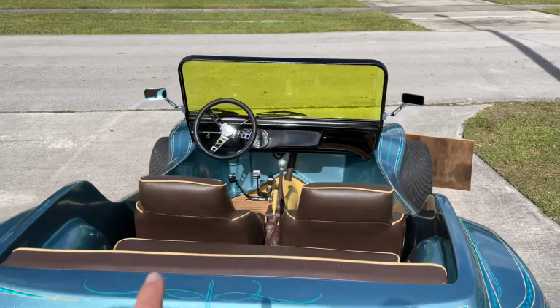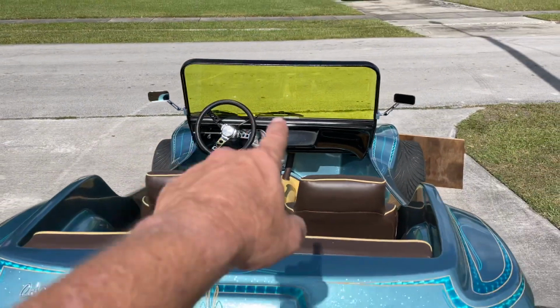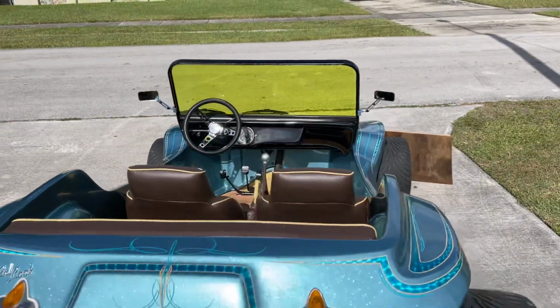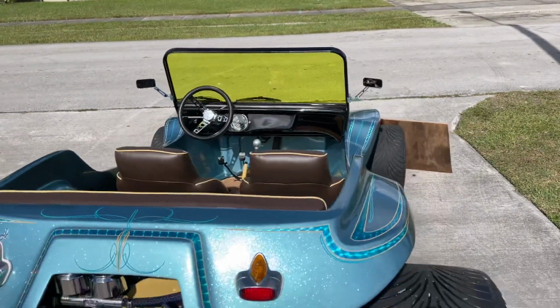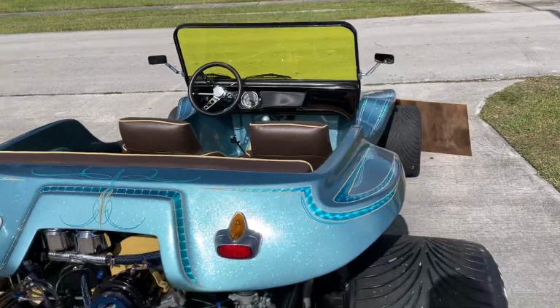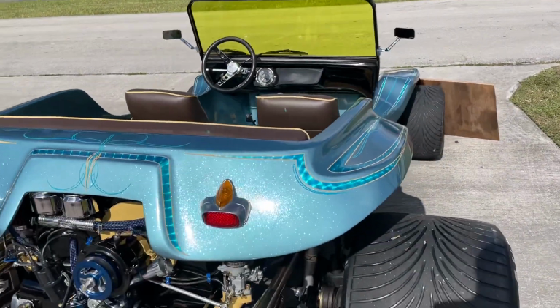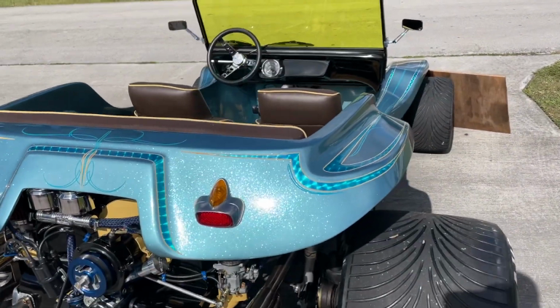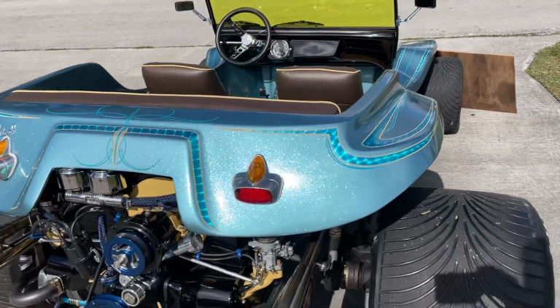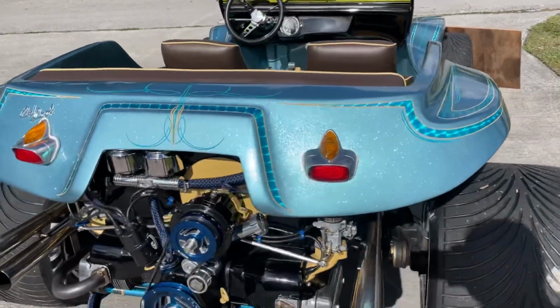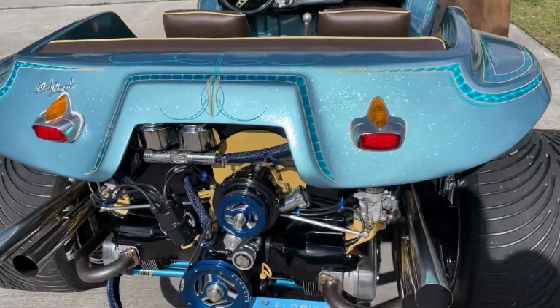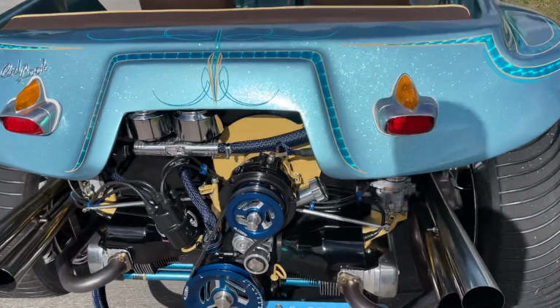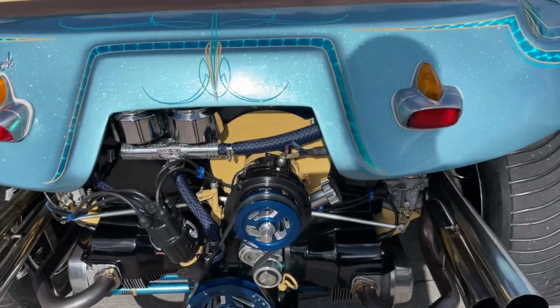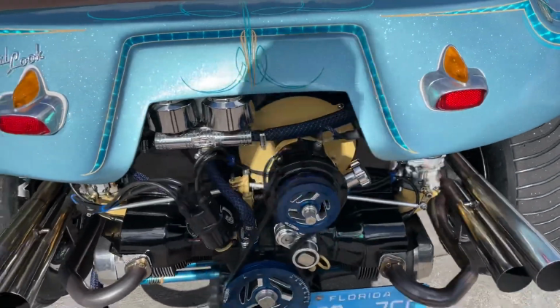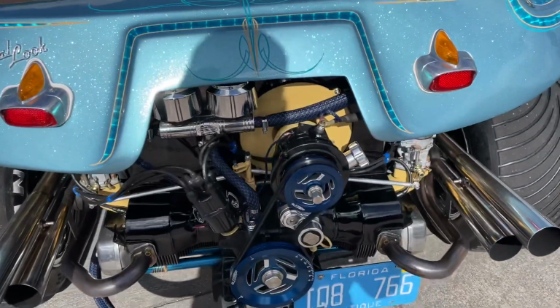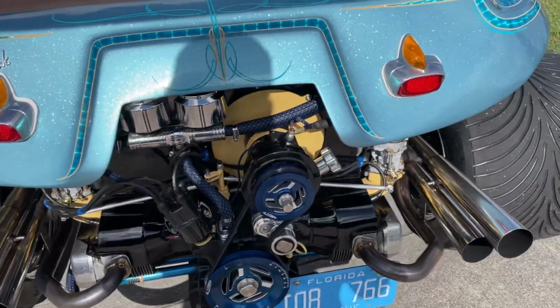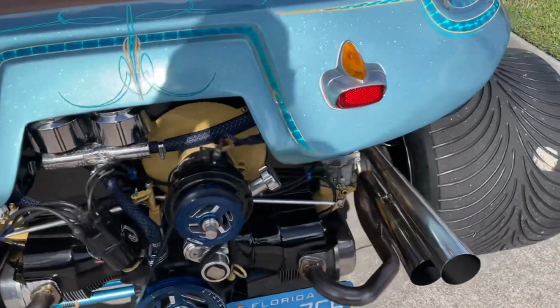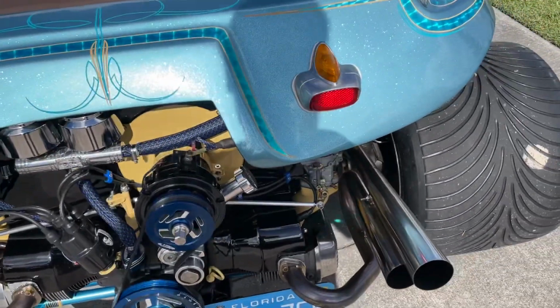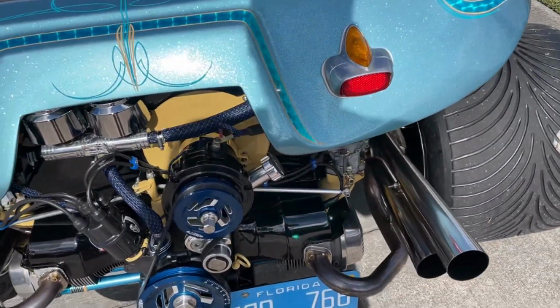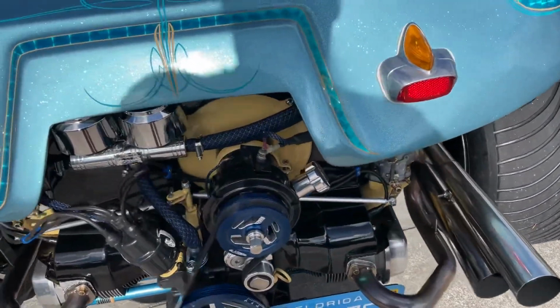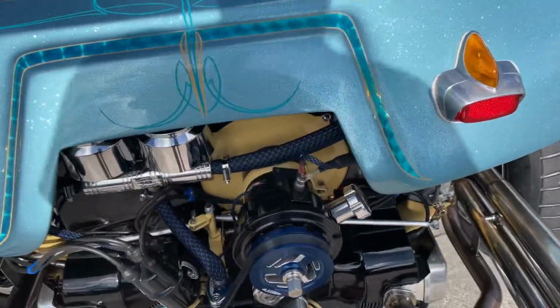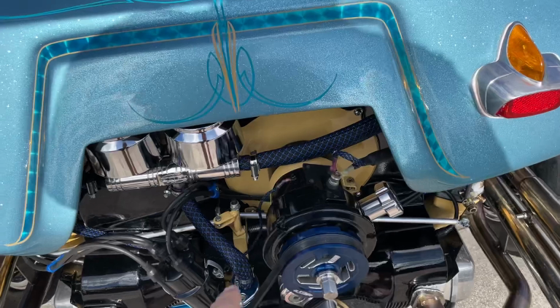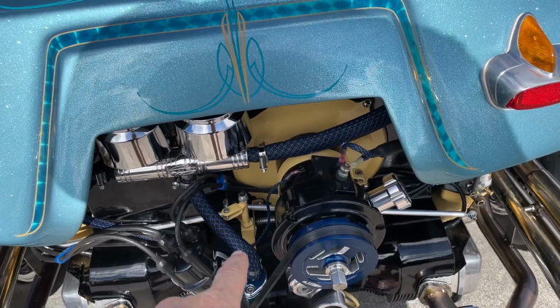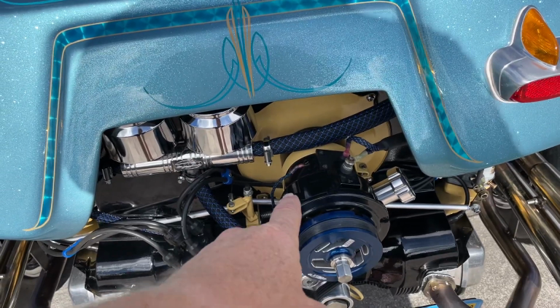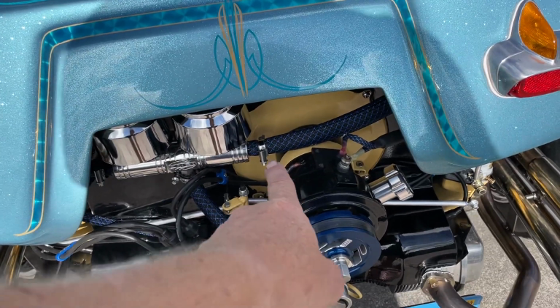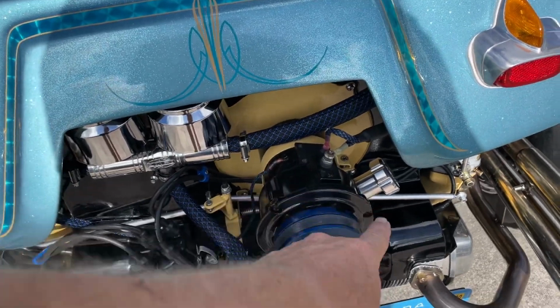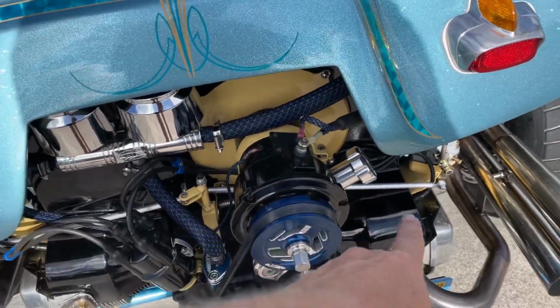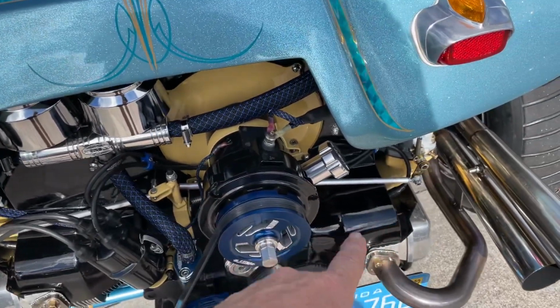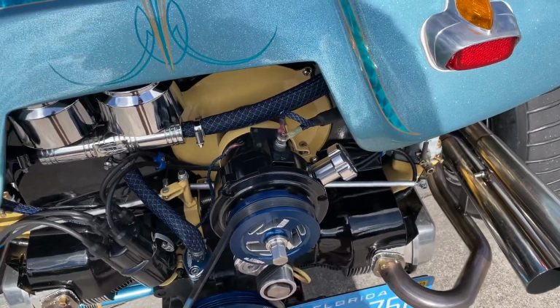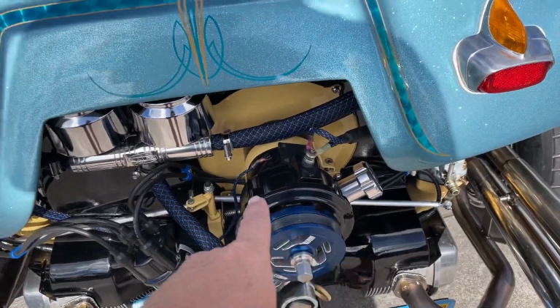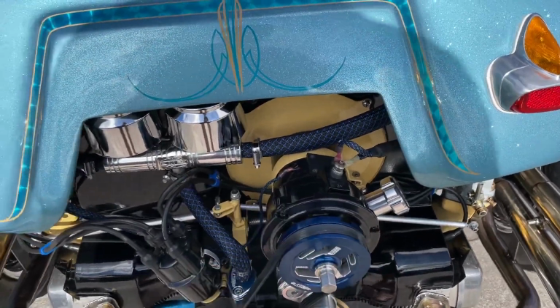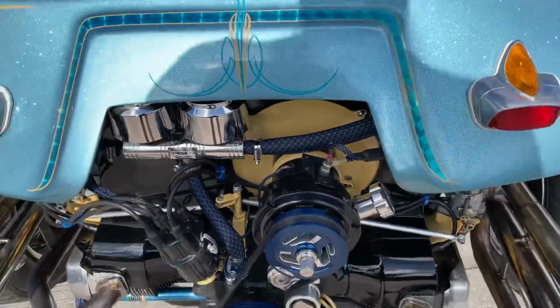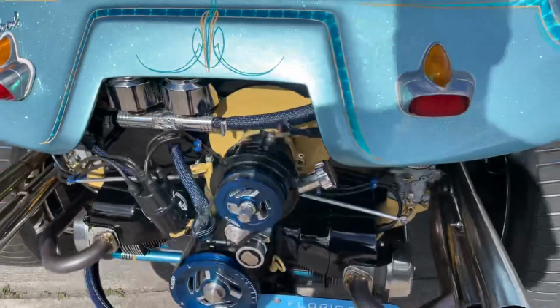Nice clean dash — I didn't want it cluttered. Dual port 1600 motor with stainless steel open exhaust; I have baffles for it. It's all been powder coated — all the parts you see in black, brown, and tan.